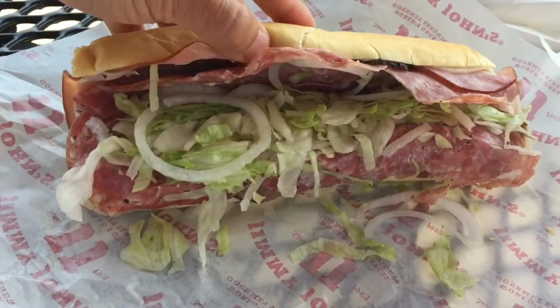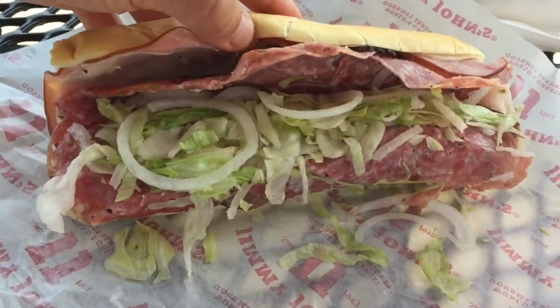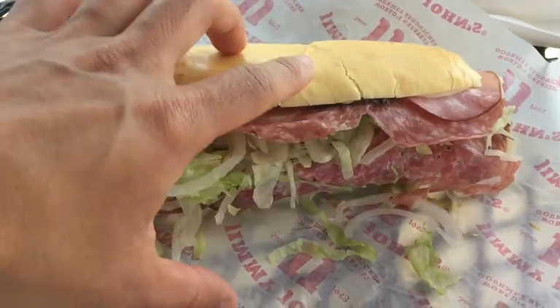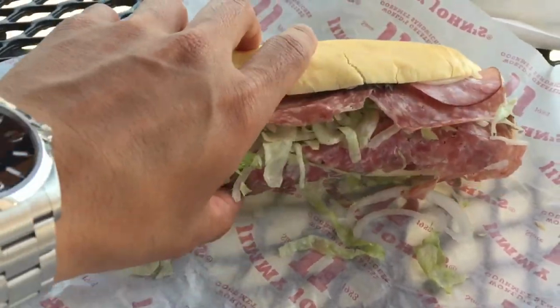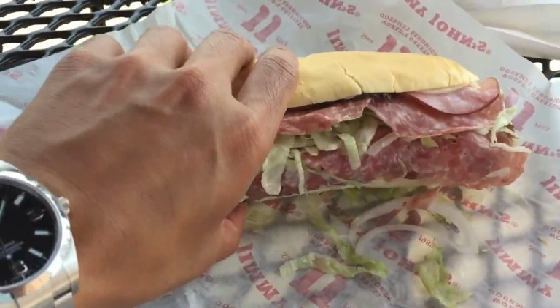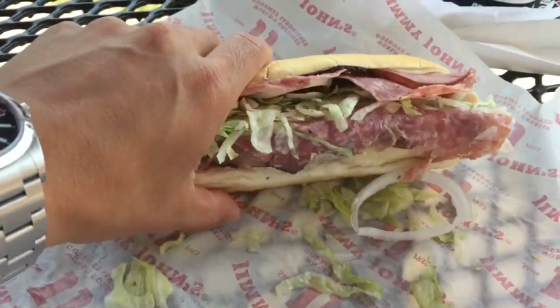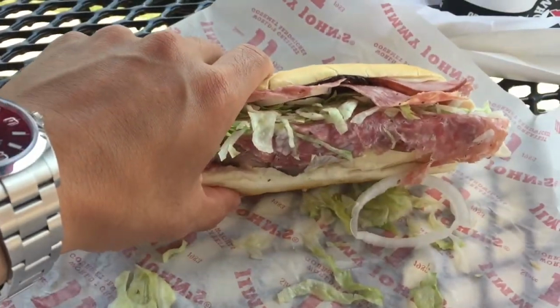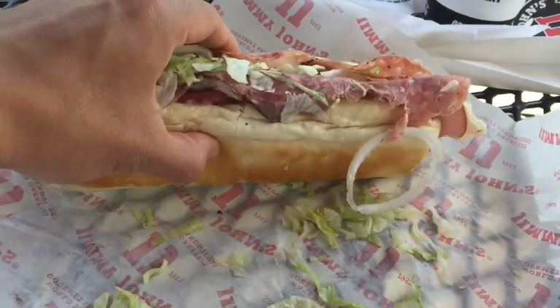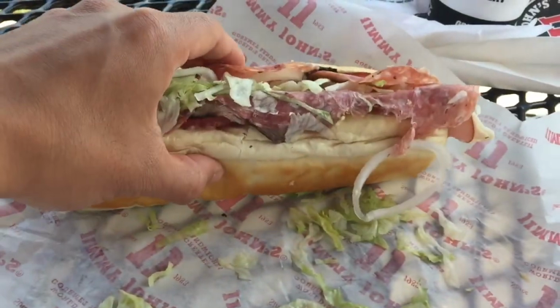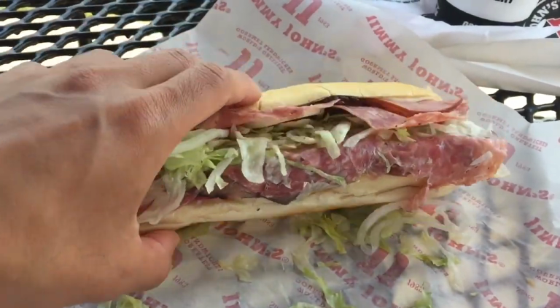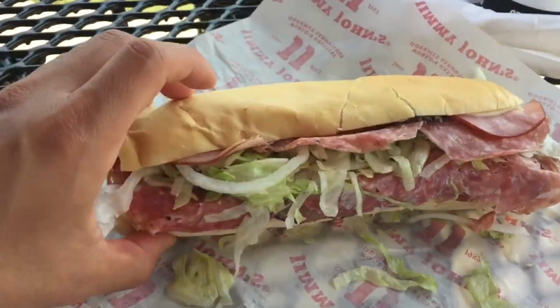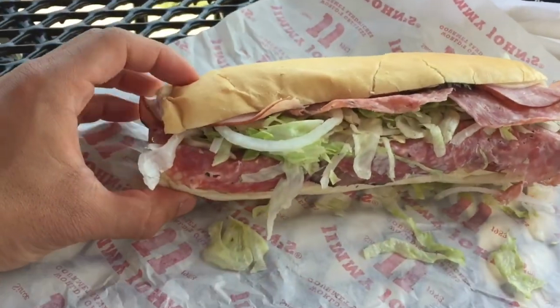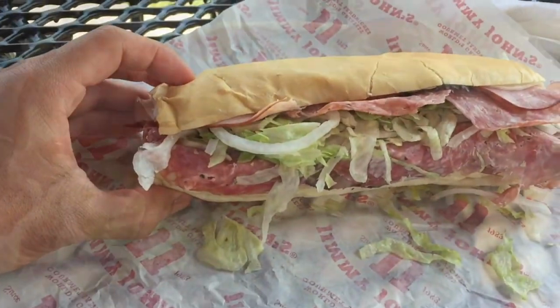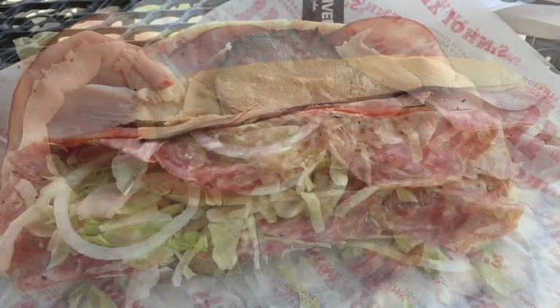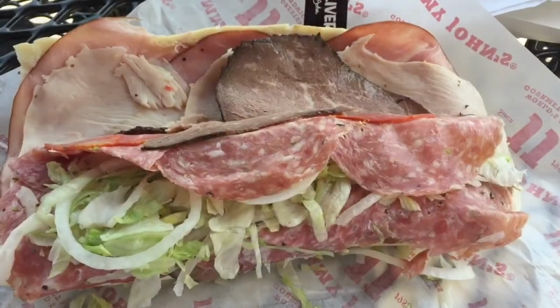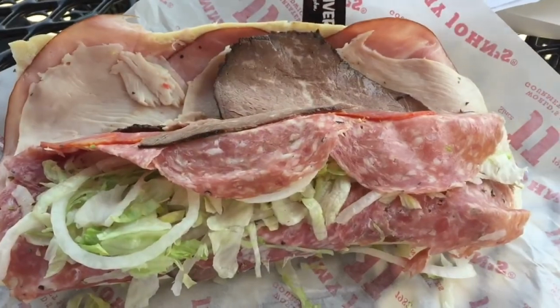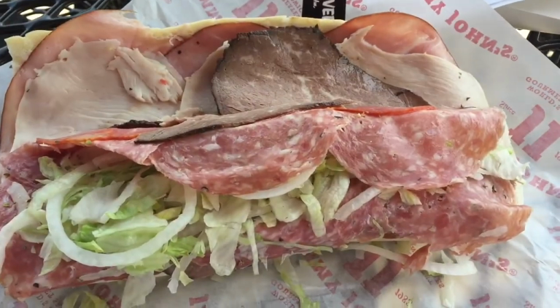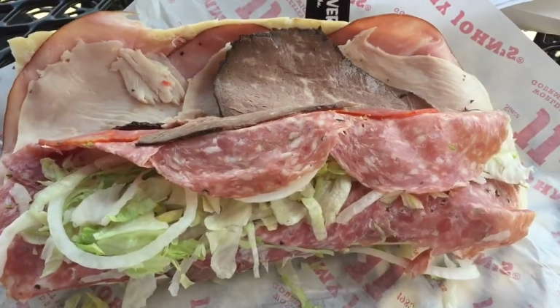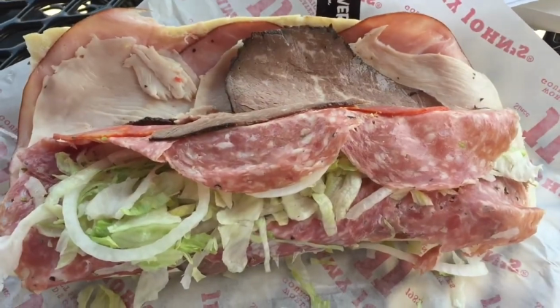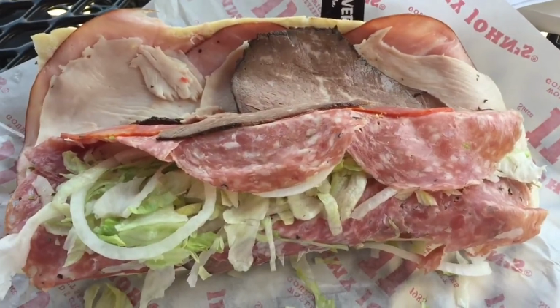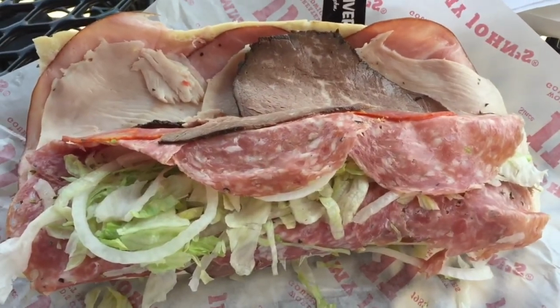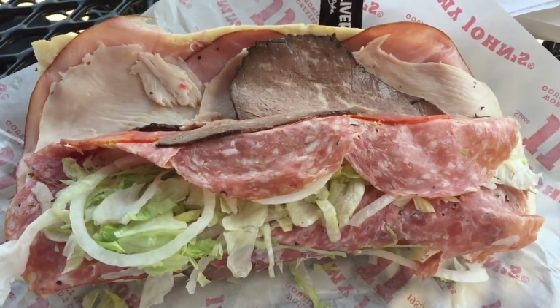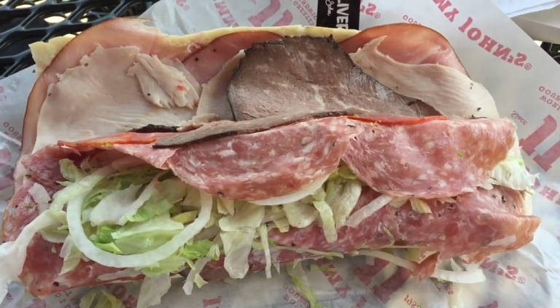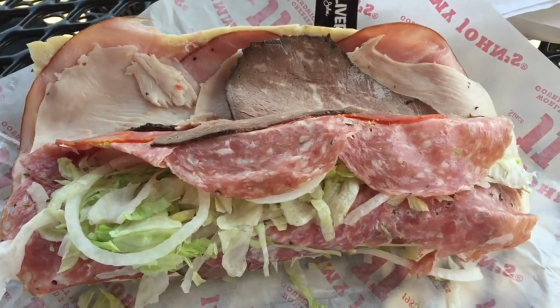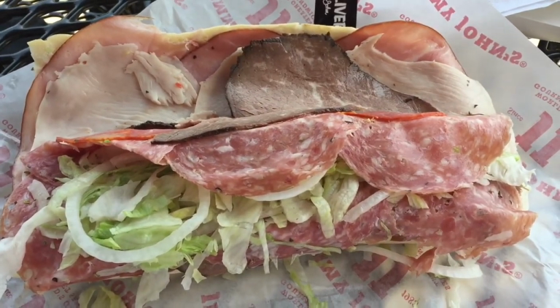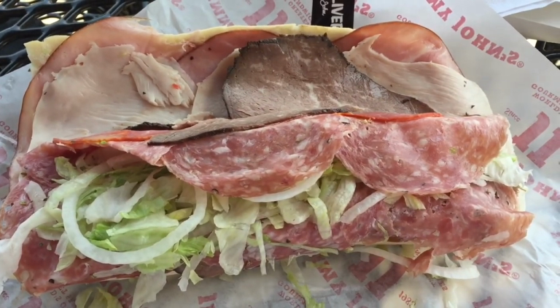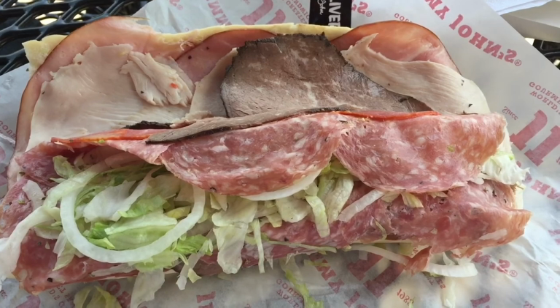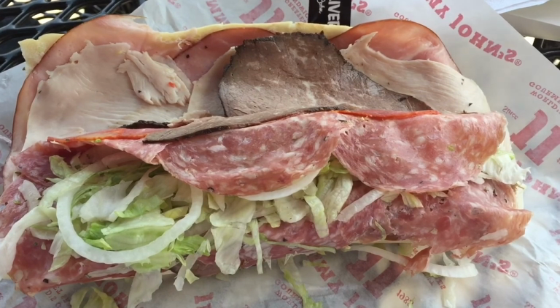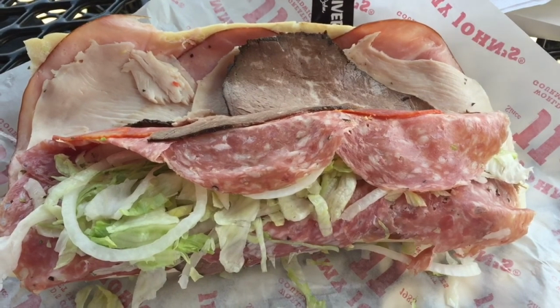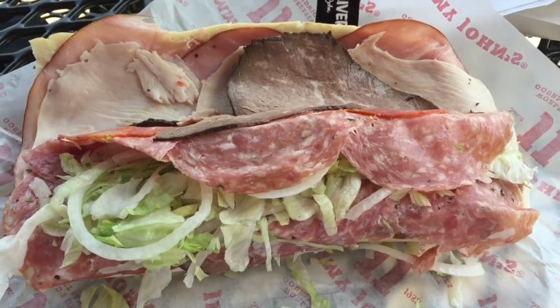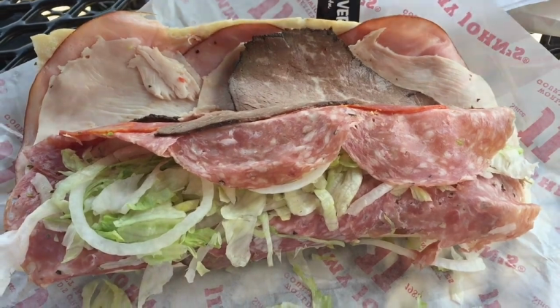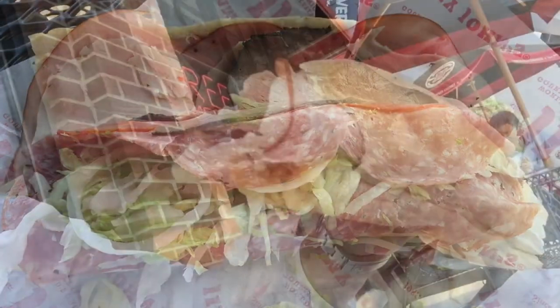It is jam-packed full of meat — it's hefty. We're gonna get ready and take a bite. You can see the piling of the meats, all different kinds of meats, all different kinds of animals. This is my type of sandwich, let's get into it.